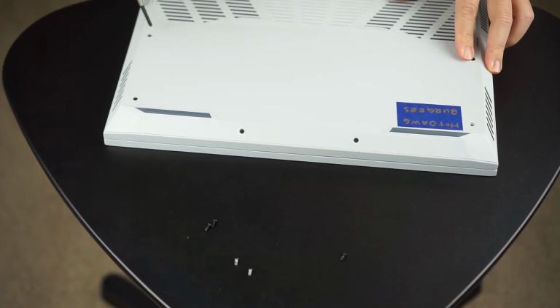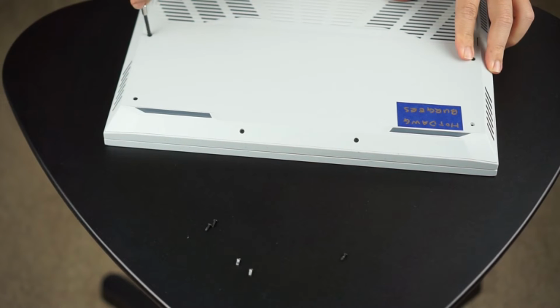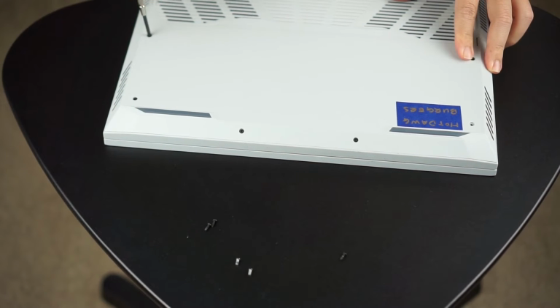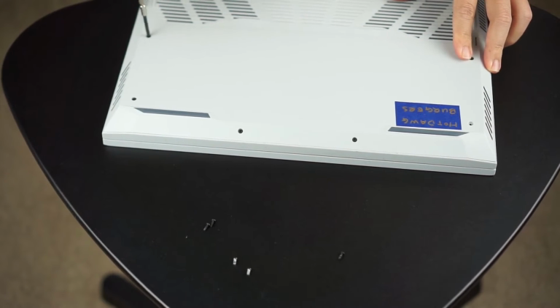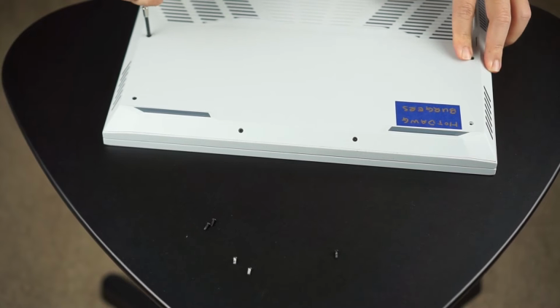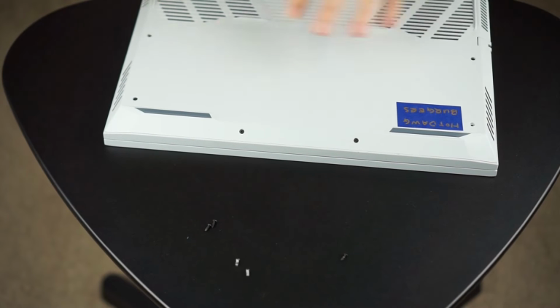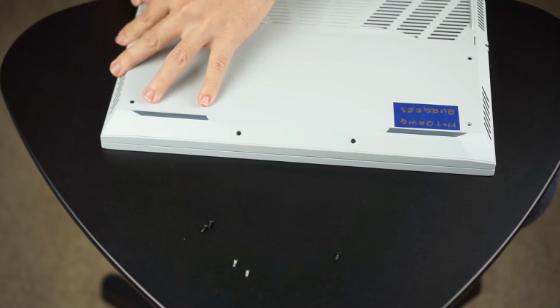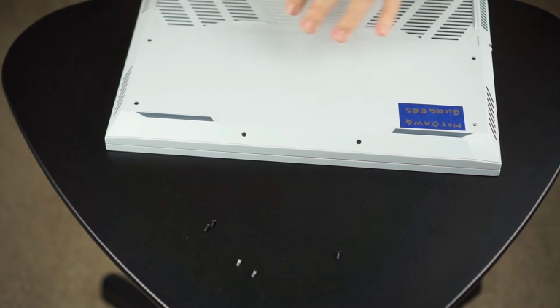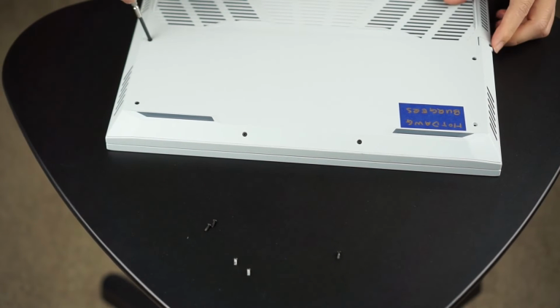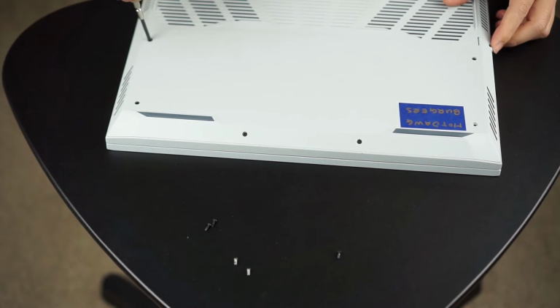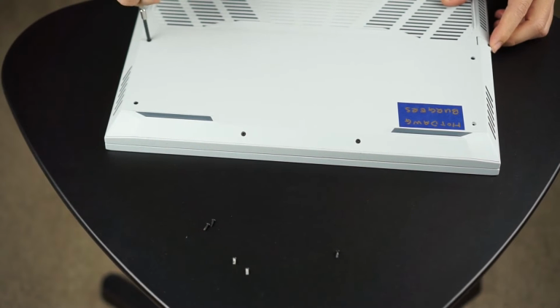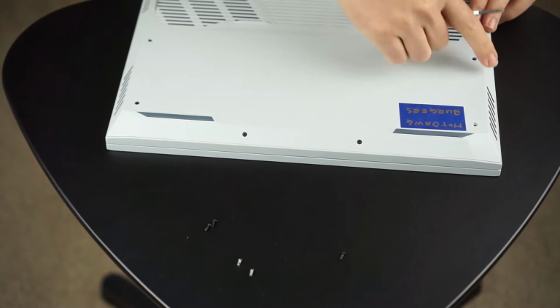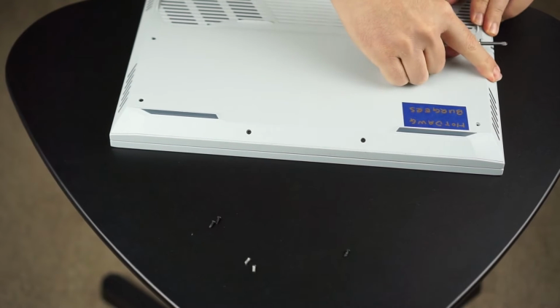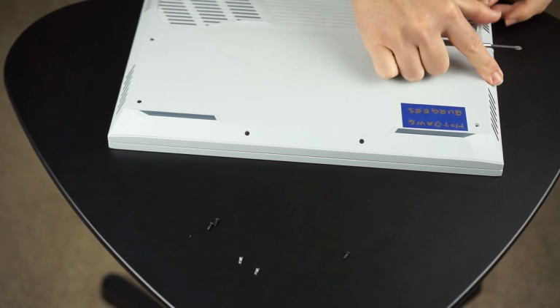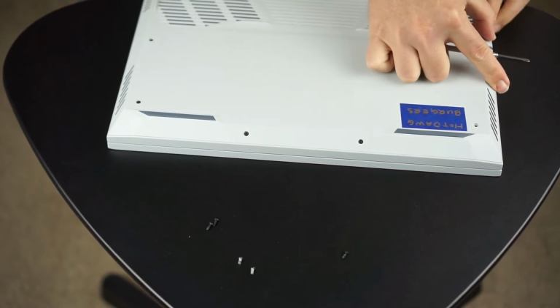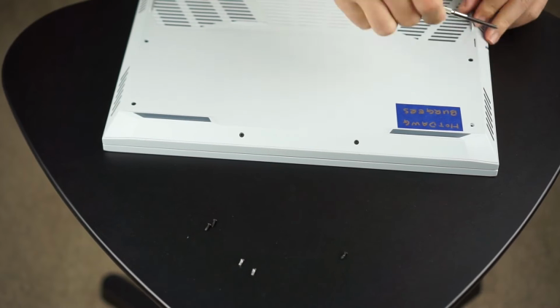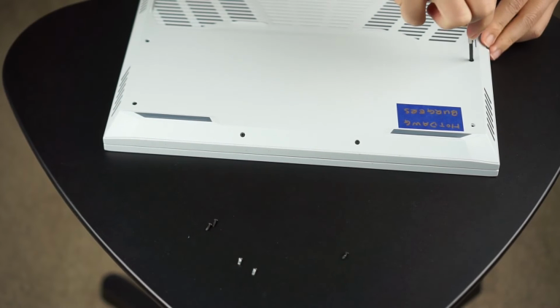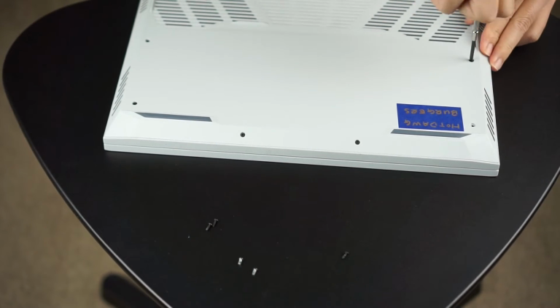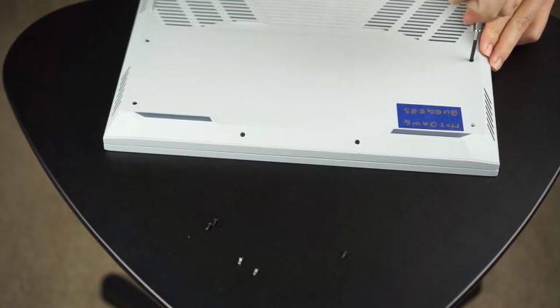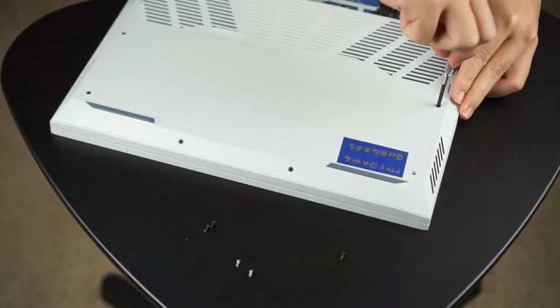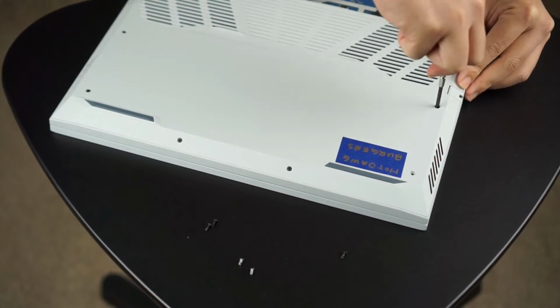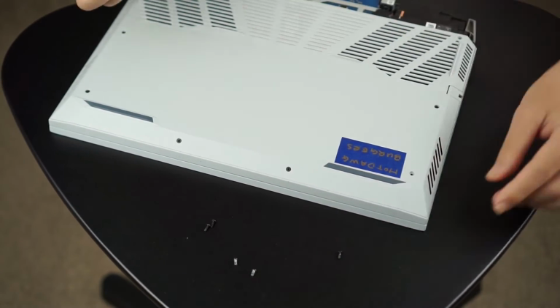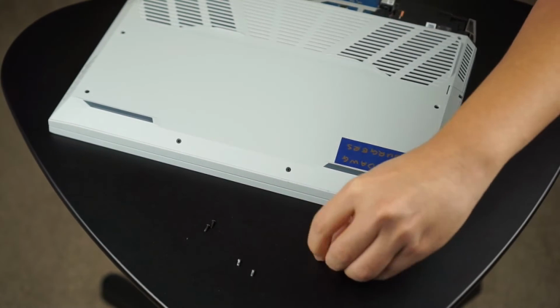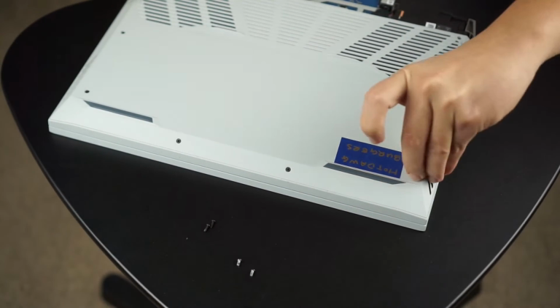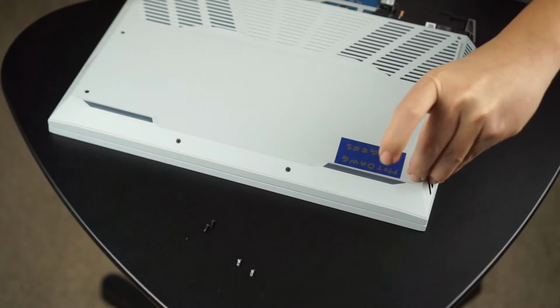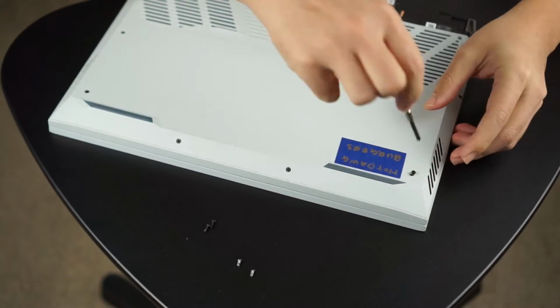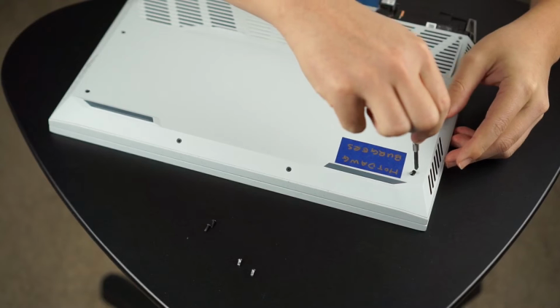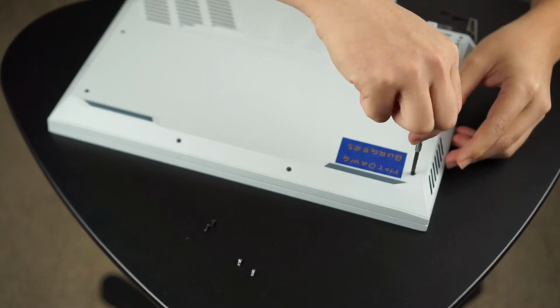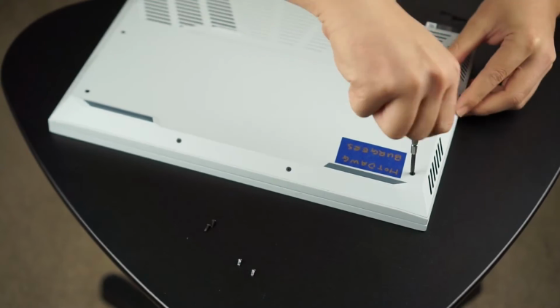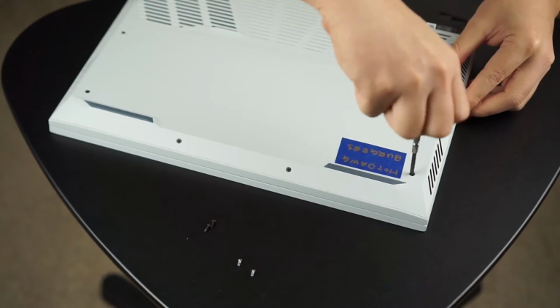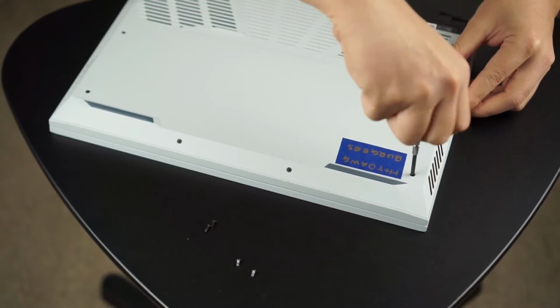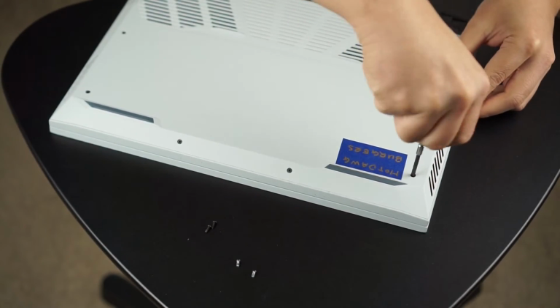It is a fully plastic case on the Dell G15, but it feels pretty sturdy. I've had aluminum cases that feel really flimsy because they're so thin gauge metal. But in the case of the Dell G15, it feels pretty solid.